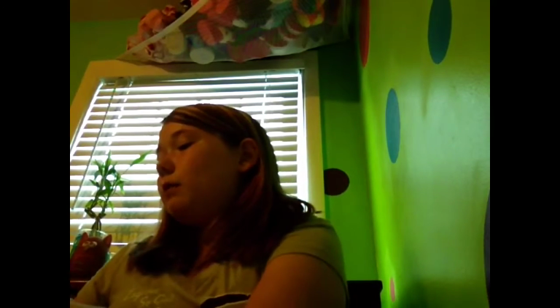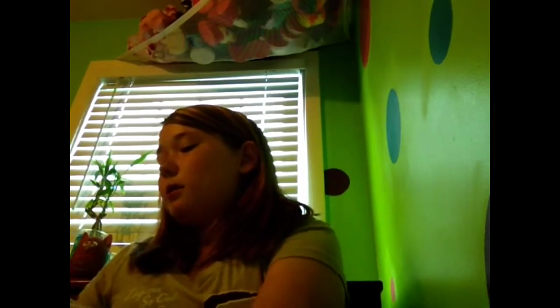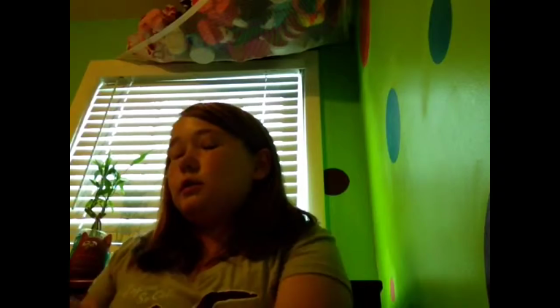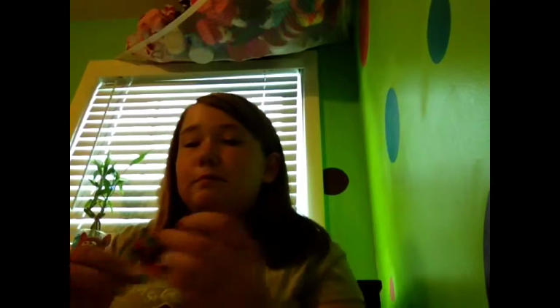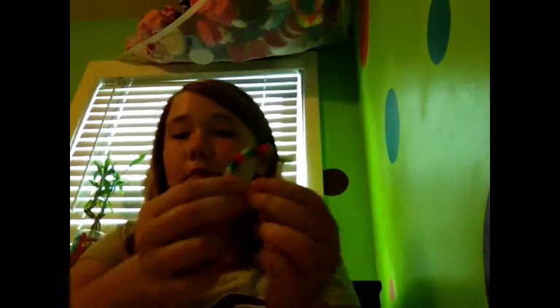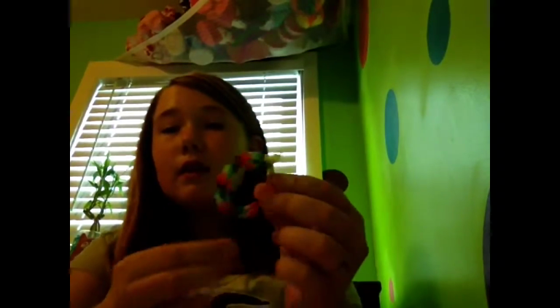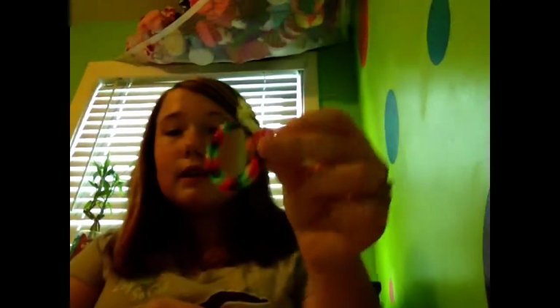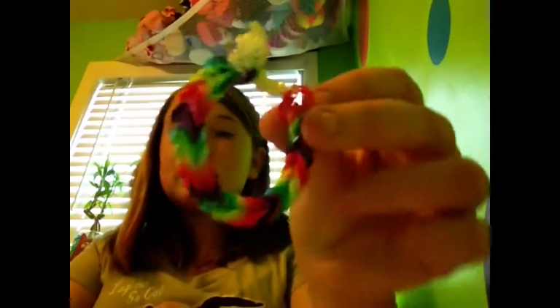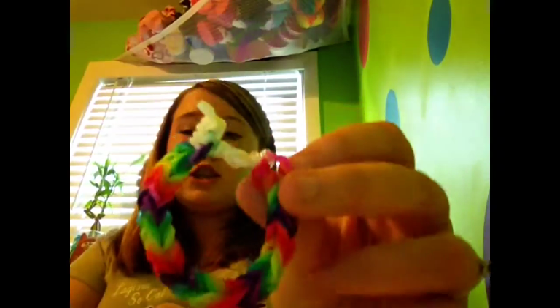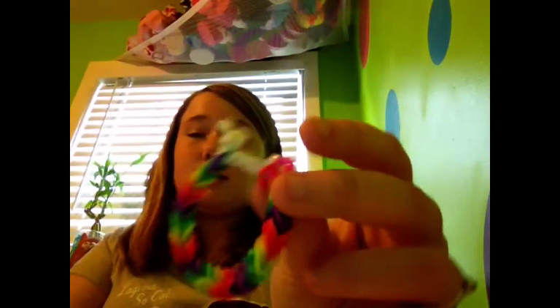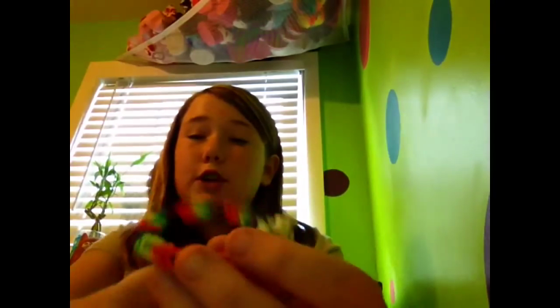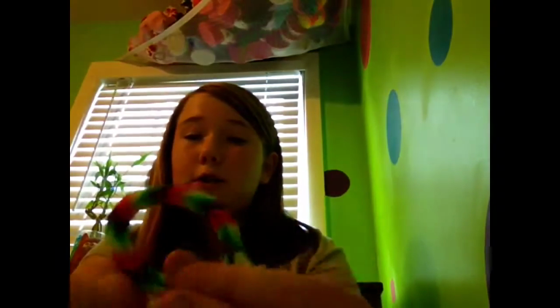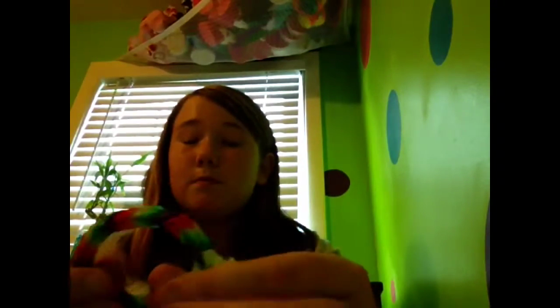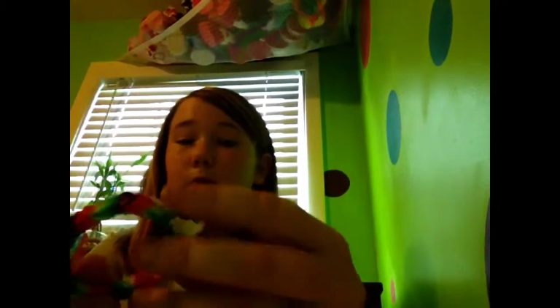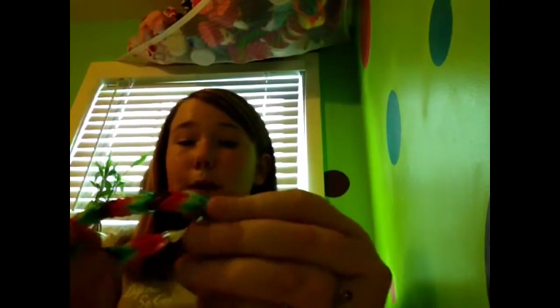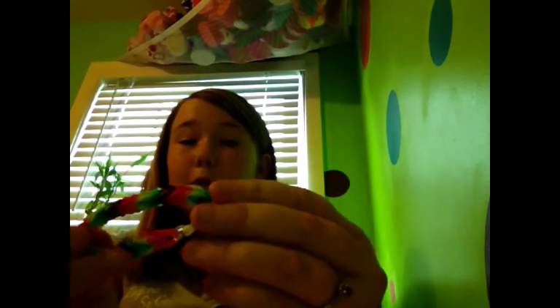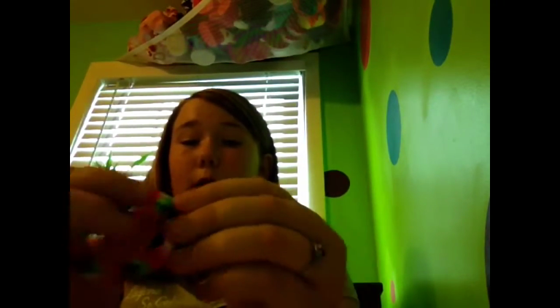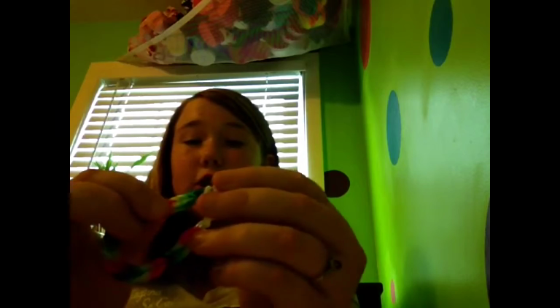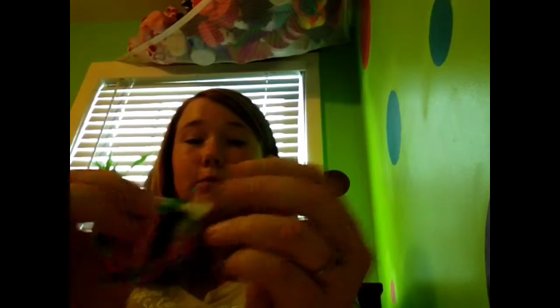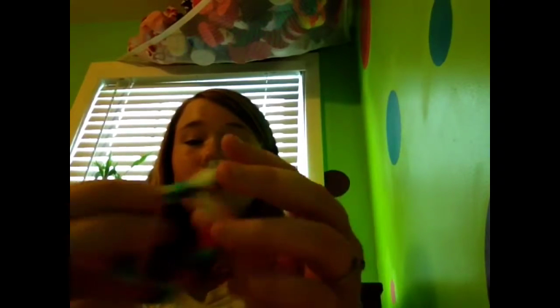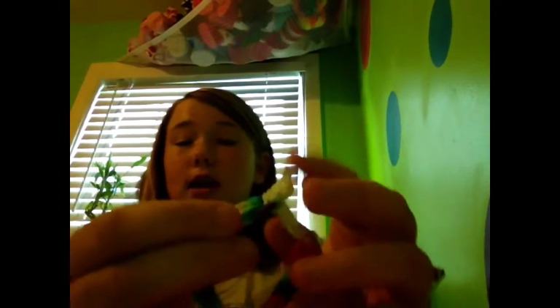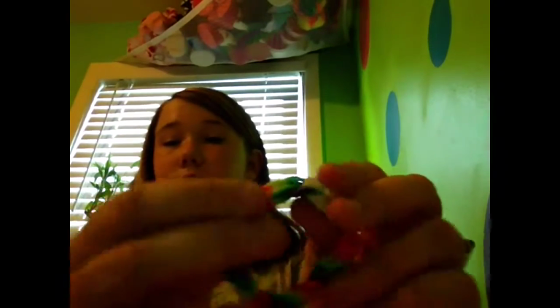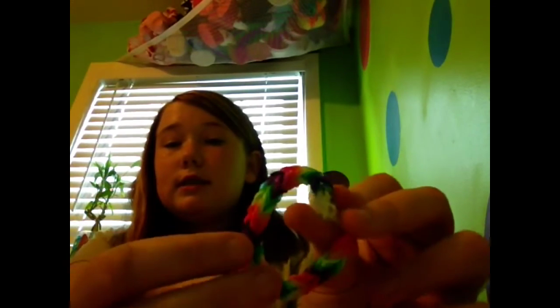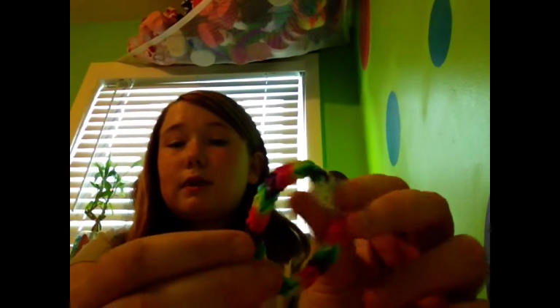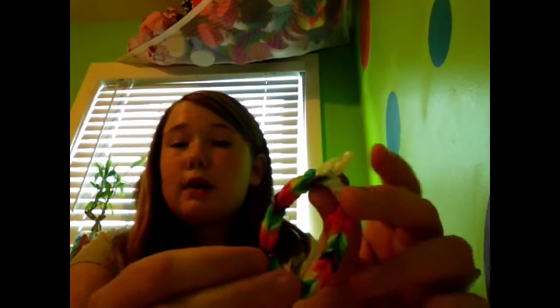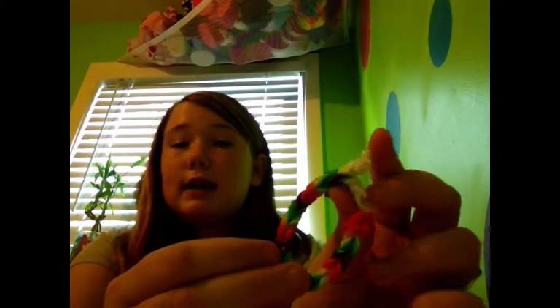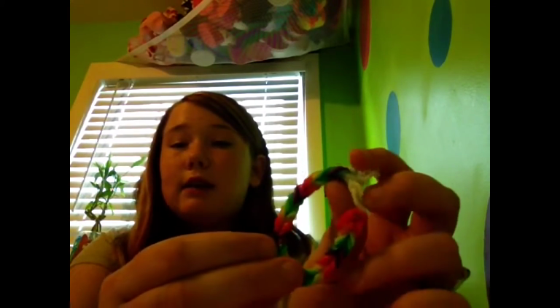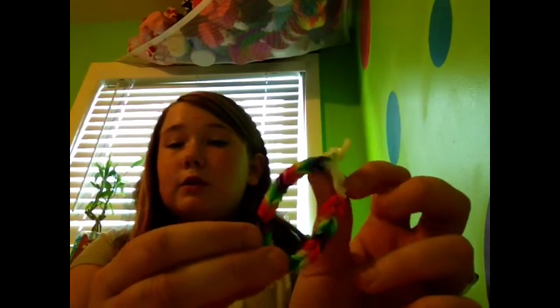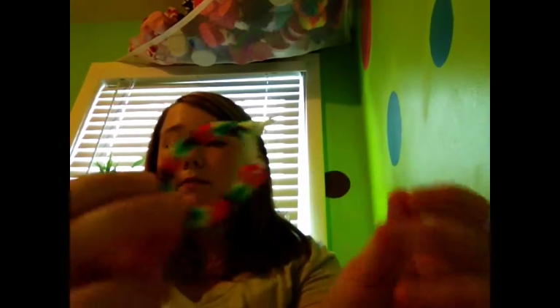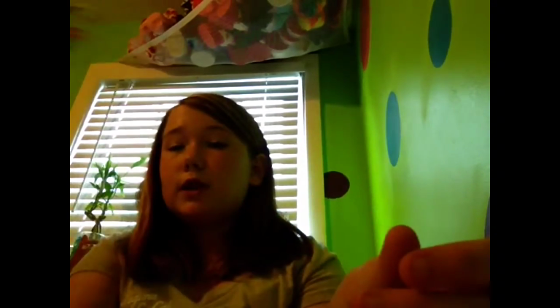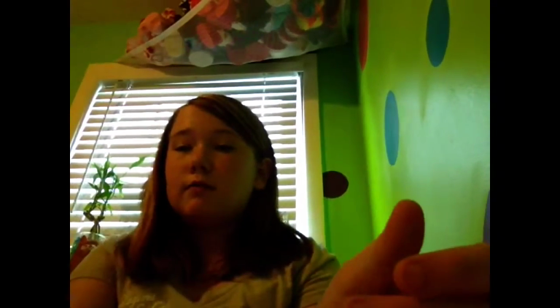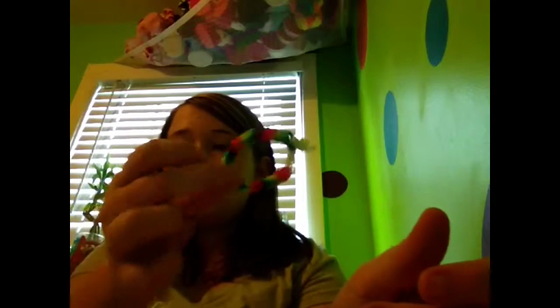I'm going to start with this one. This is just a fishtail, a rainbow fishtail, and since it was a rainbow I decided to add a cloud to it. It's really cool.